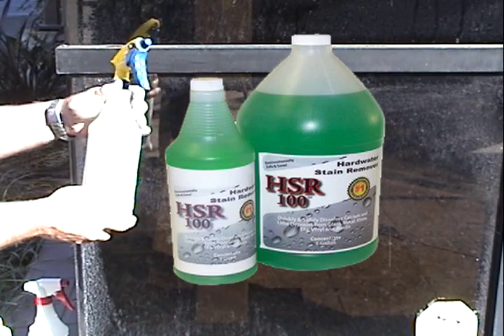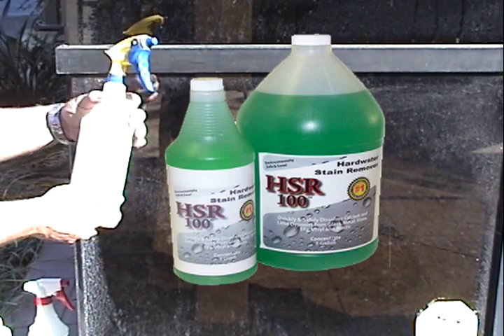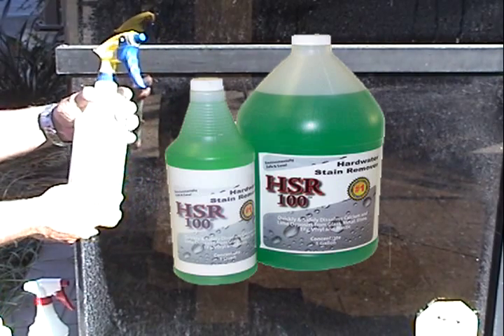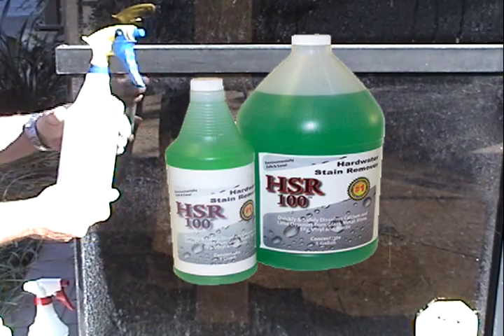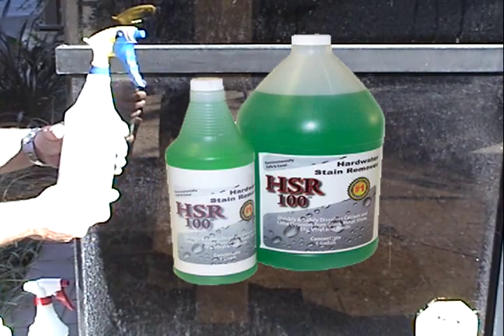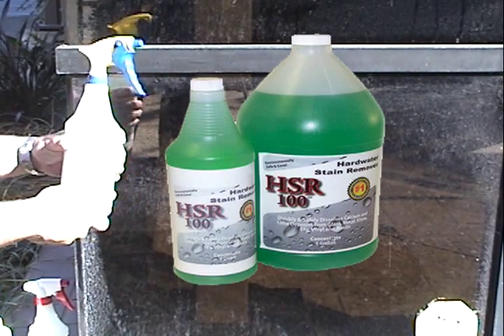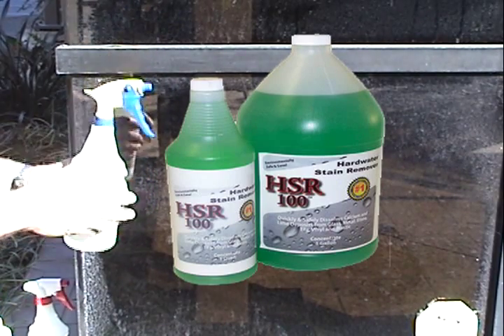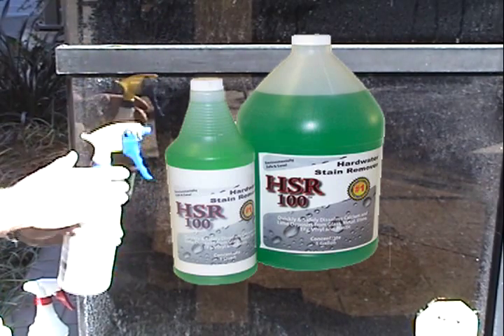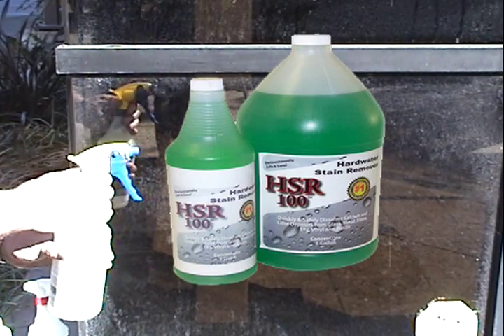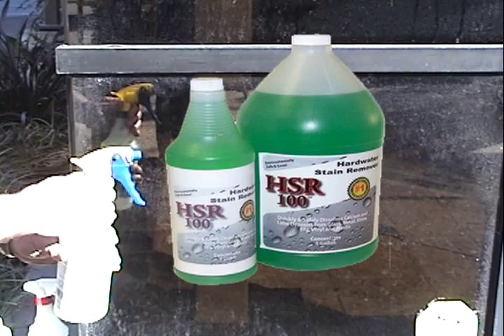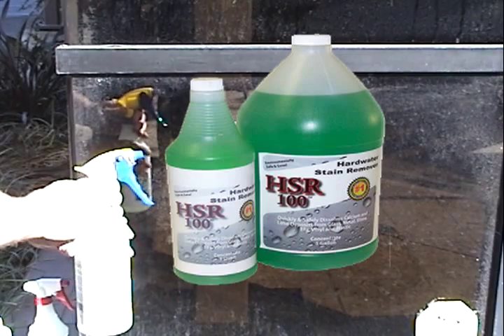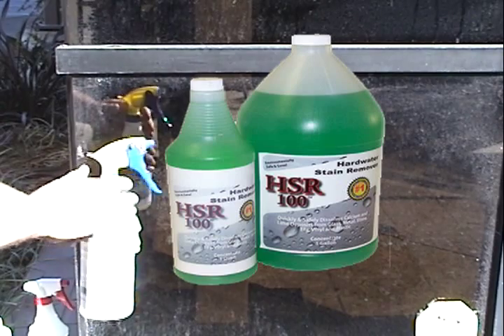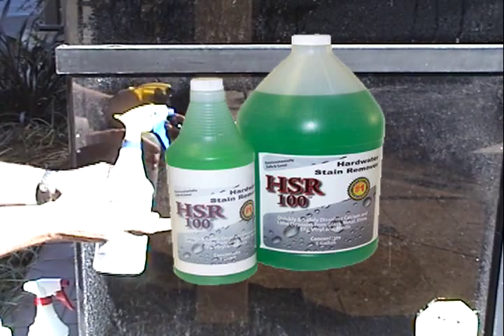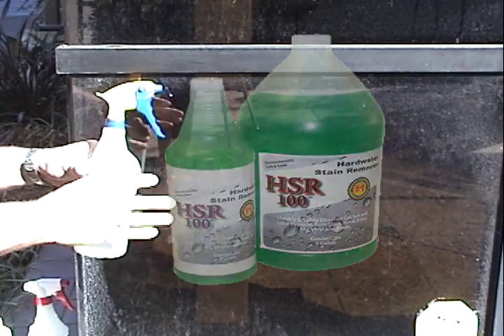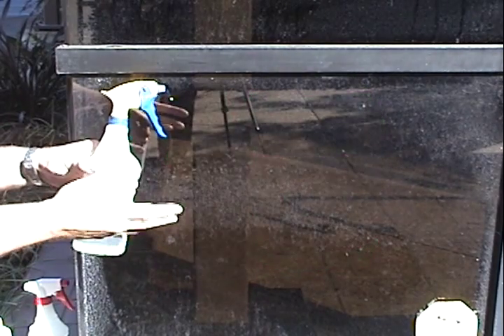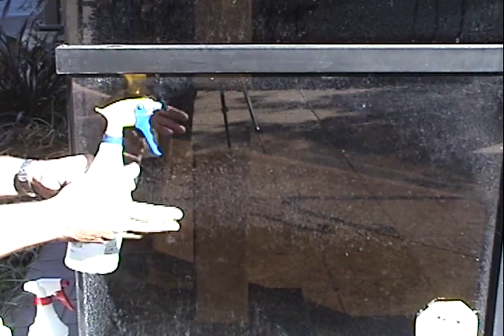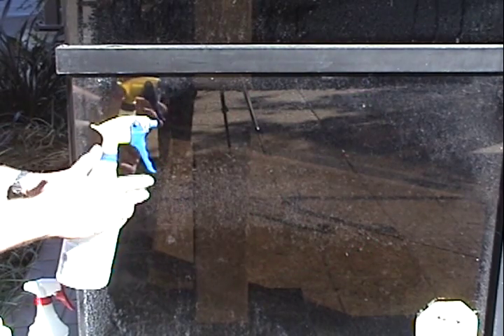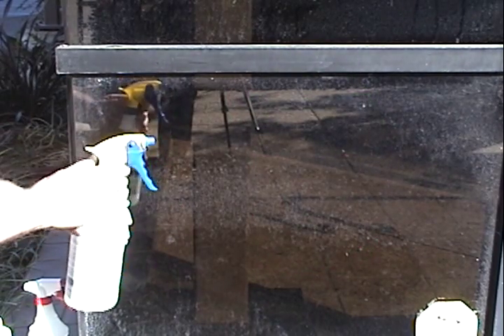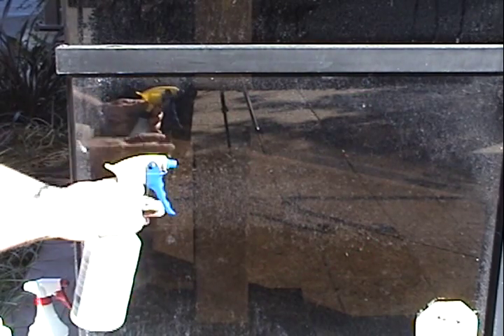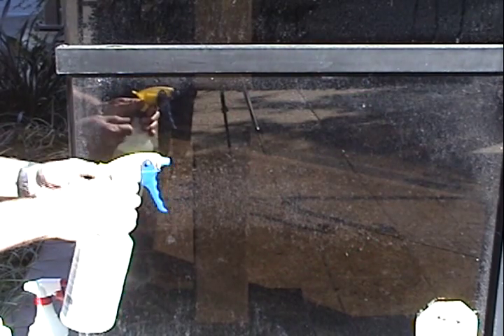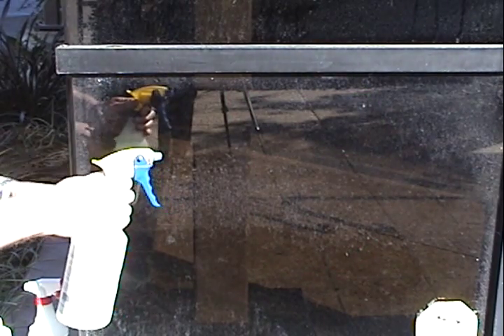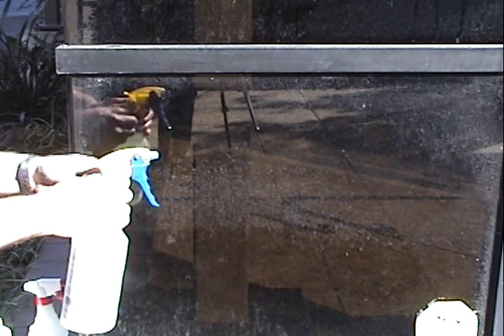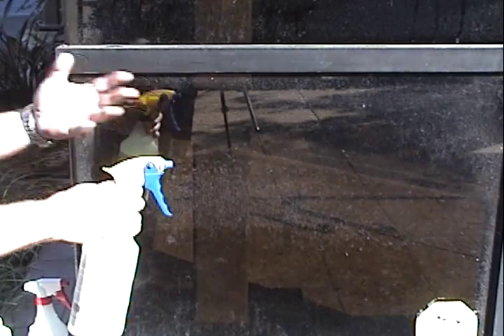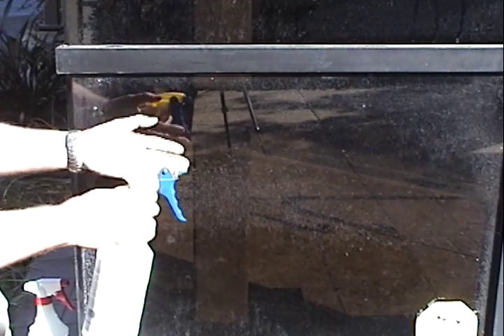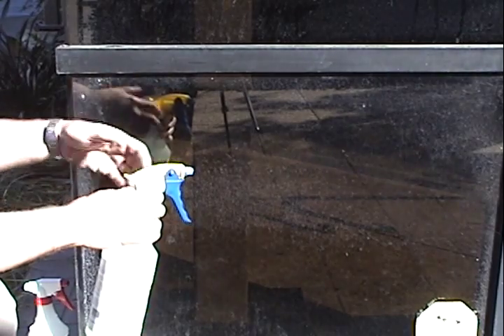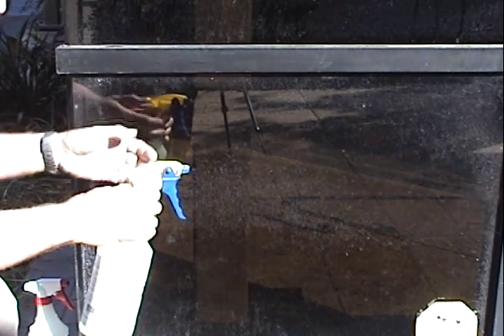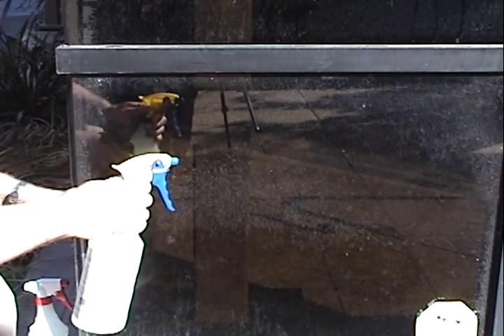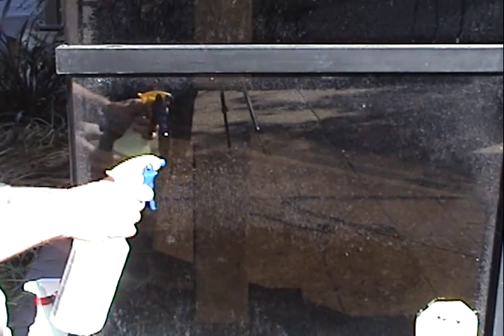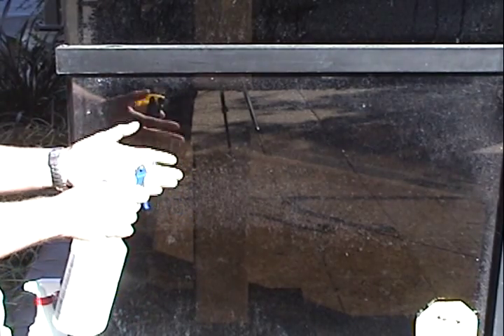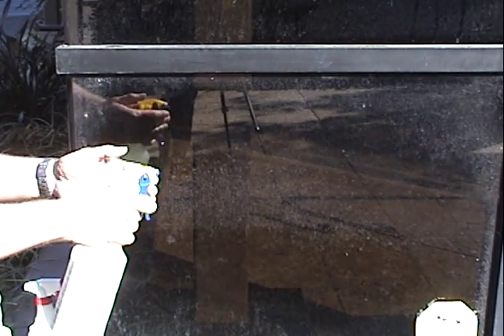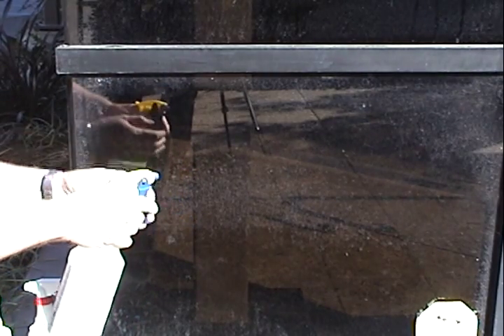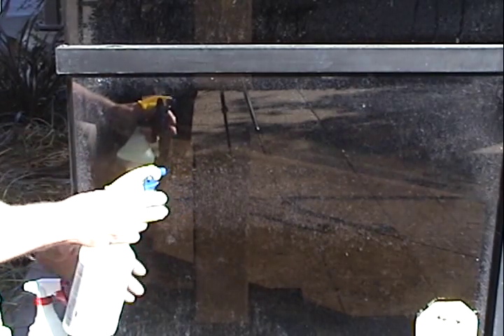This is a citric acid based descaler, very friendly to use. One of the things you'll notice — I don't have any protective gloves or protection for my clothes. There's nothing corrosive about this.